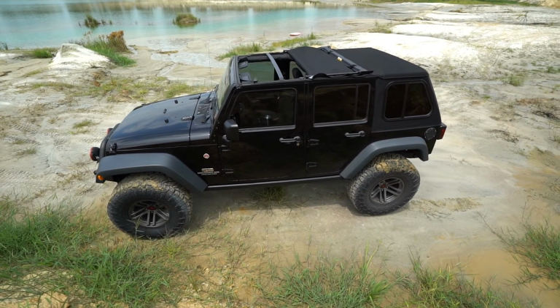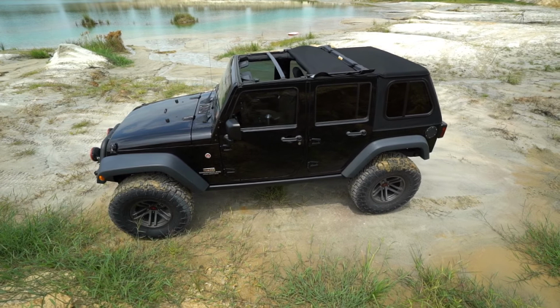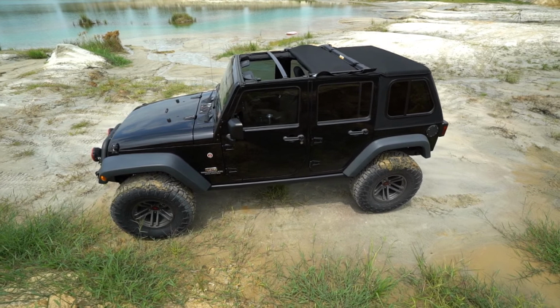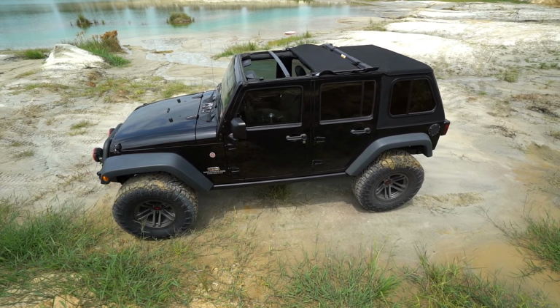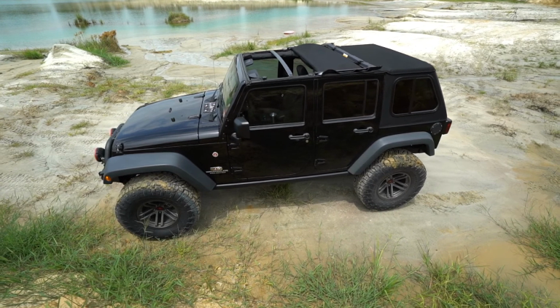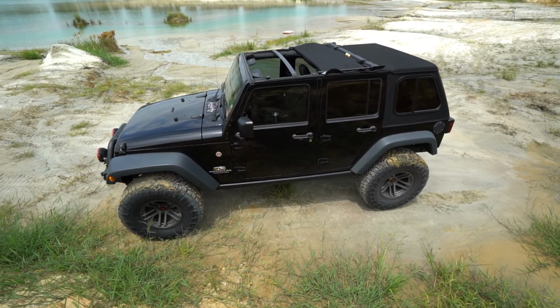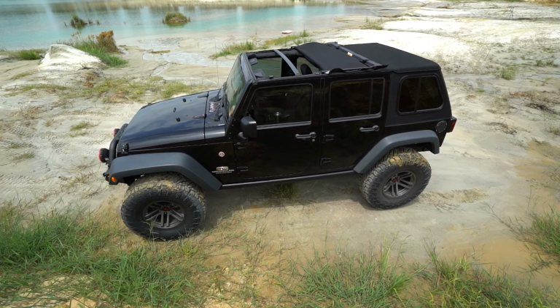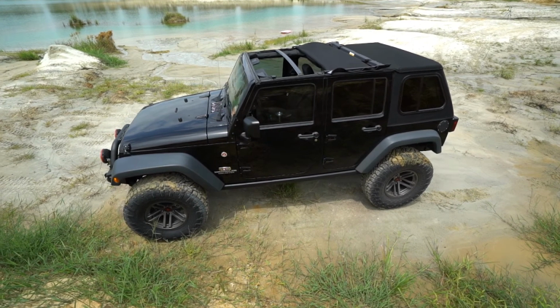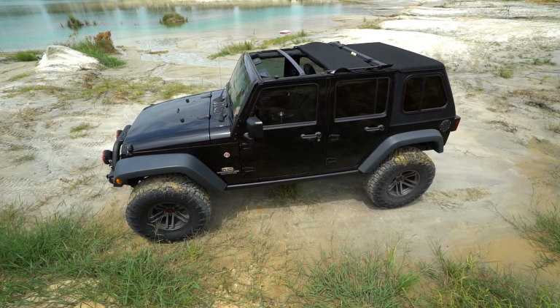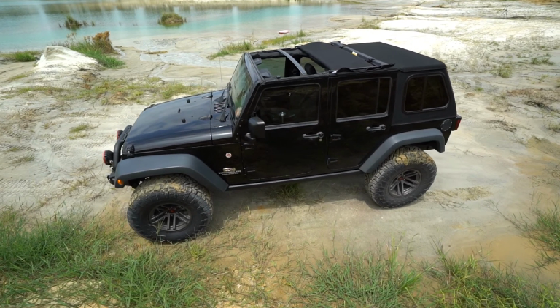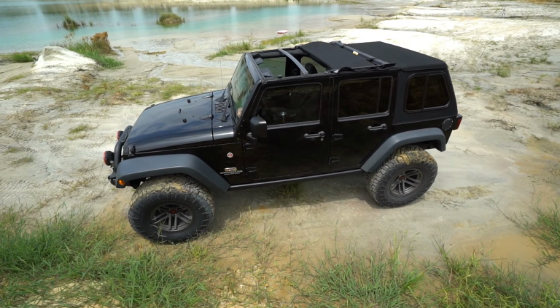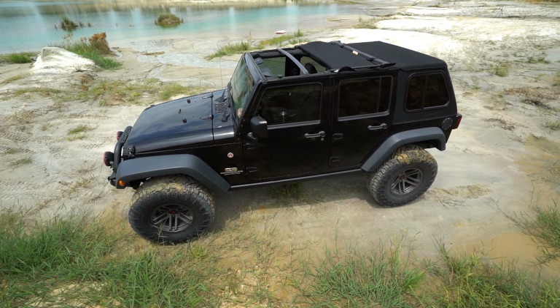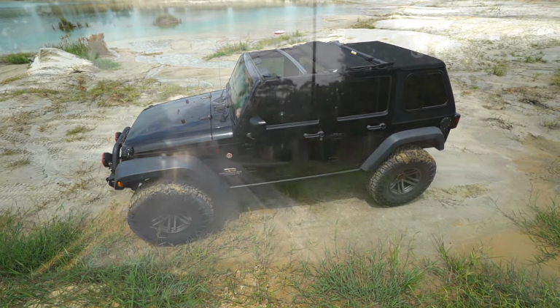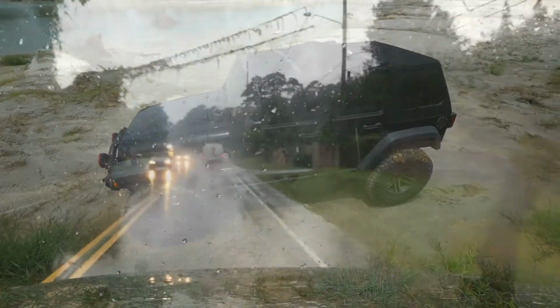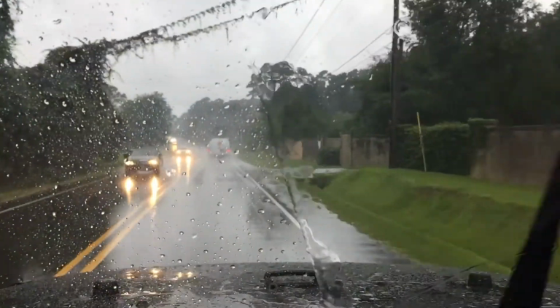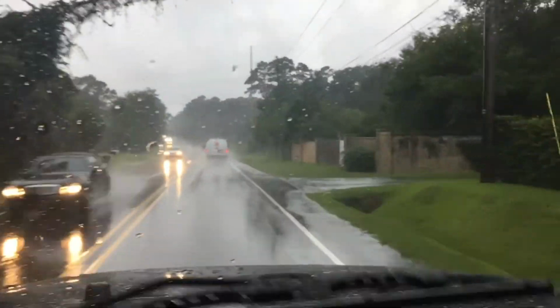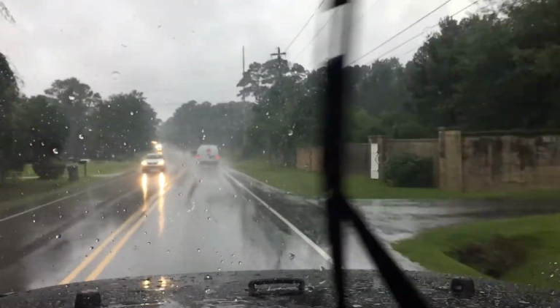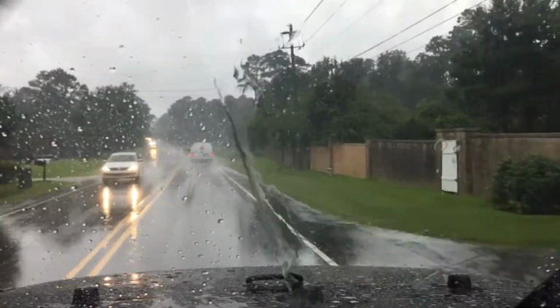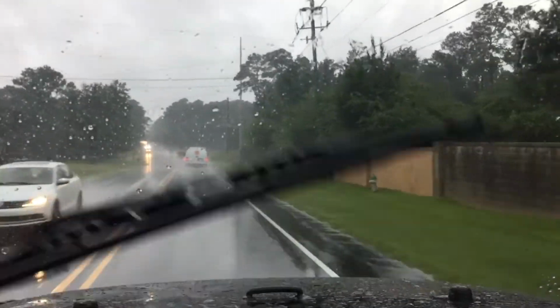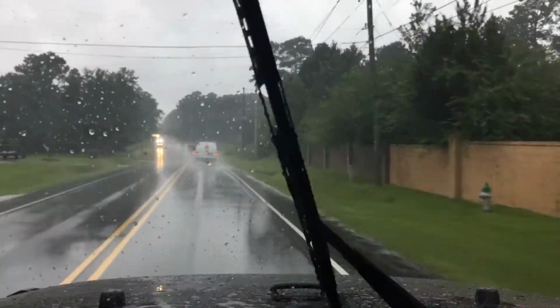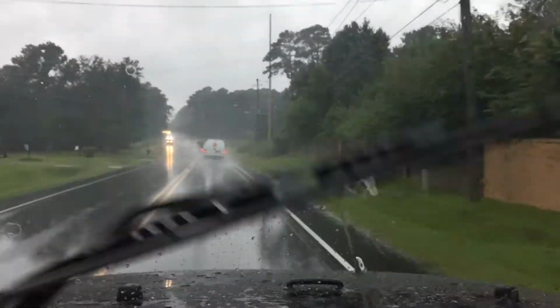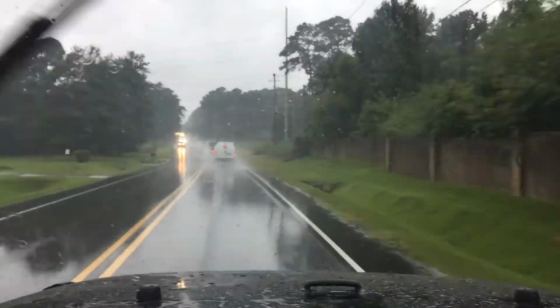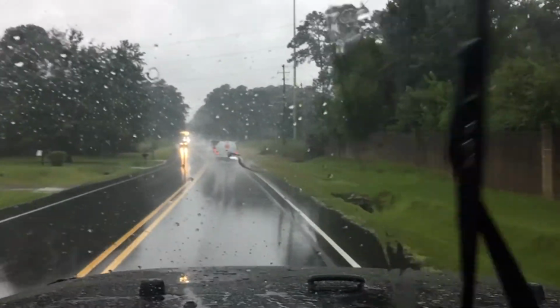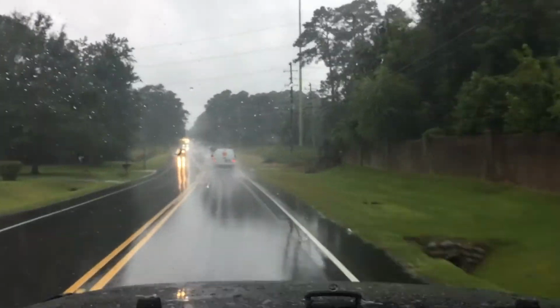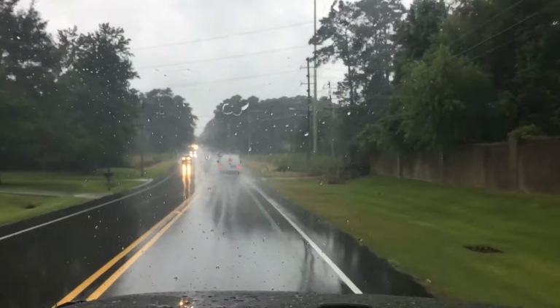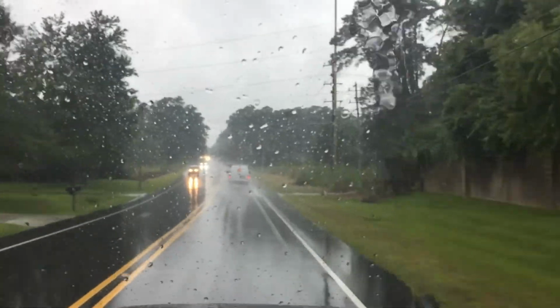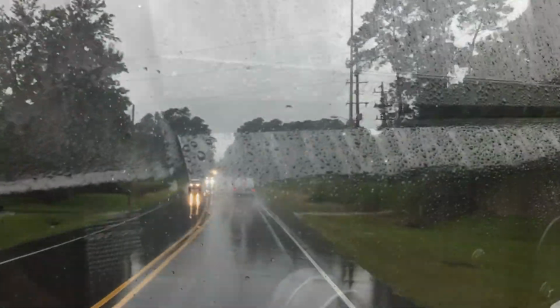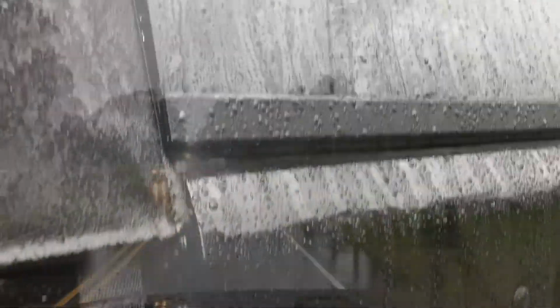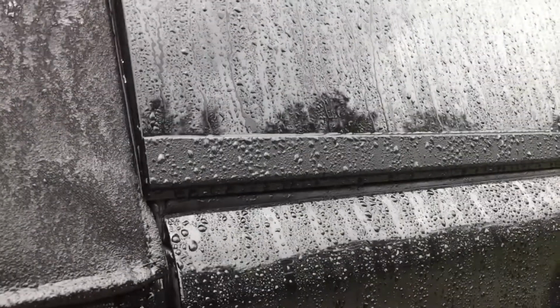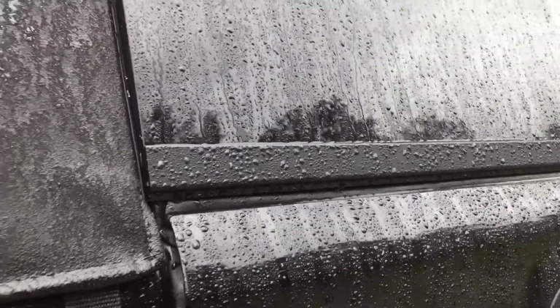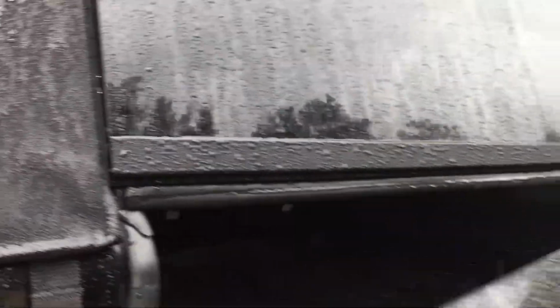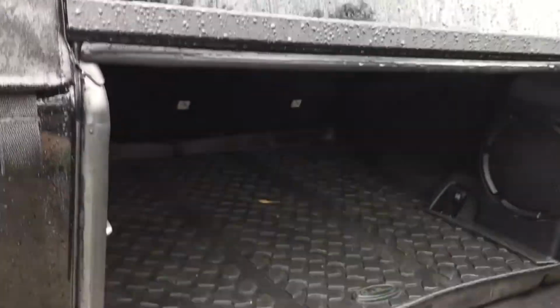Crossbars run throughout the top to ensure that rain doesn't puddle on the roof. One of the biggest tests for any top is how well it handles rain. Despite ruthless and non-stop rain storms here in the southeast, we've experienced zero leaks.